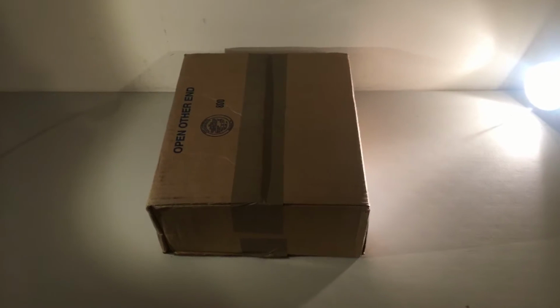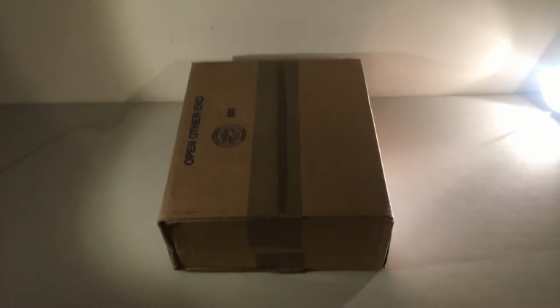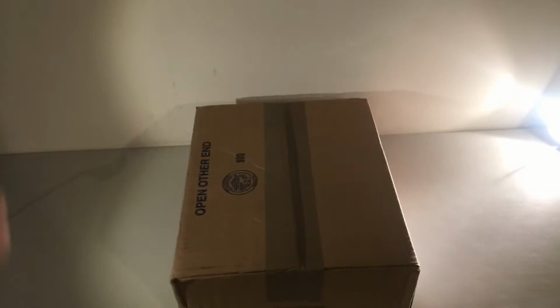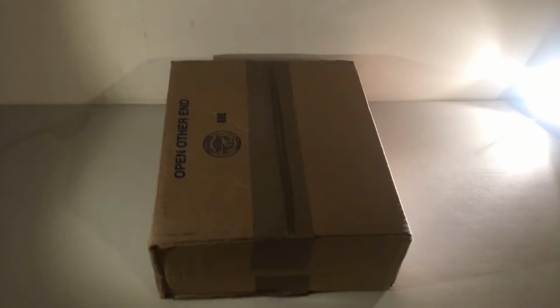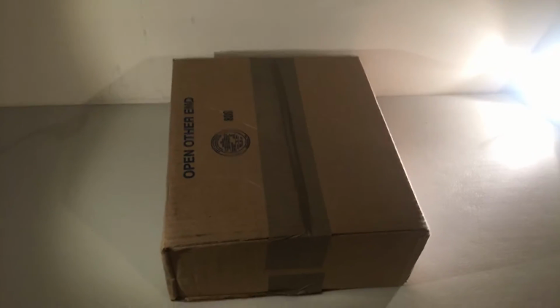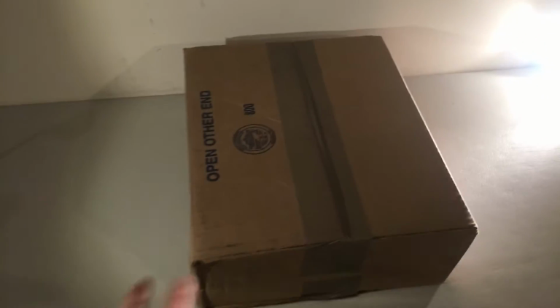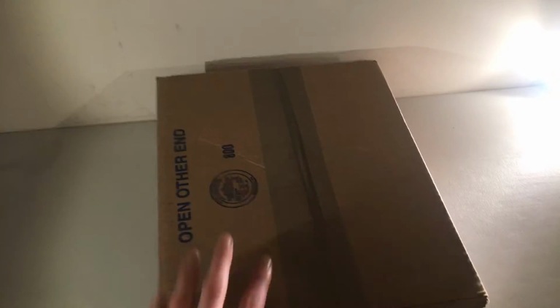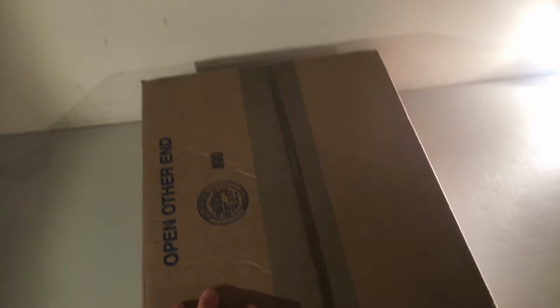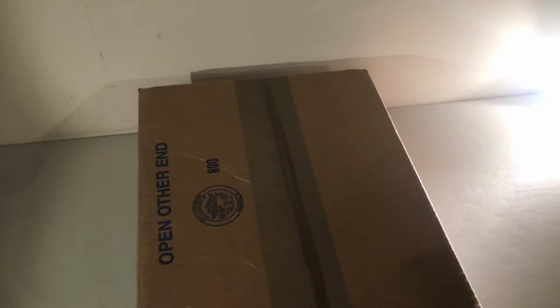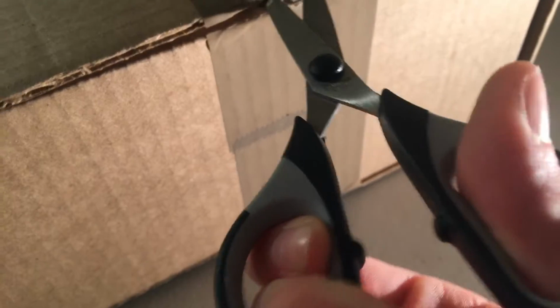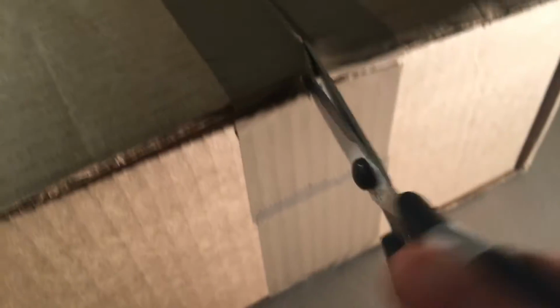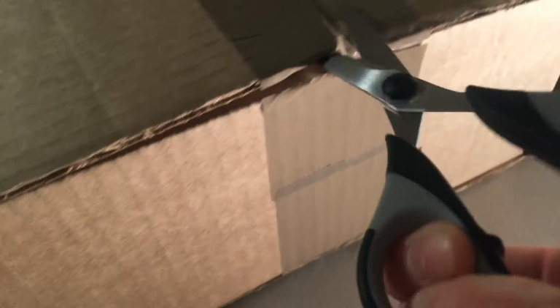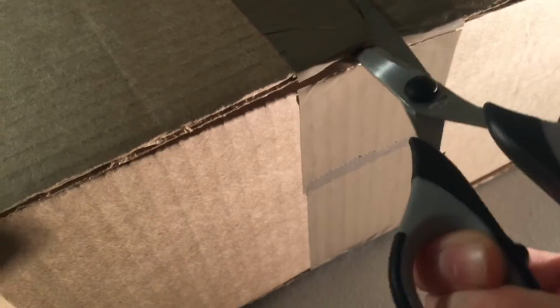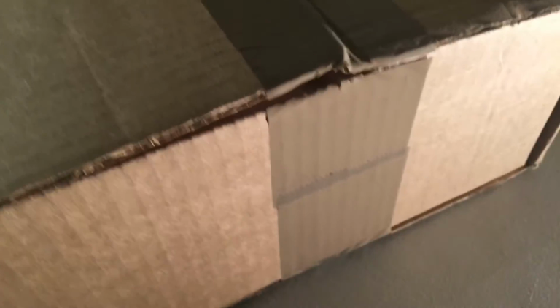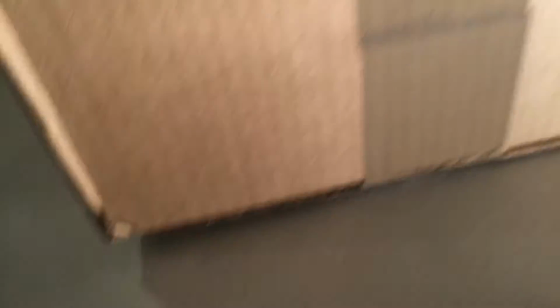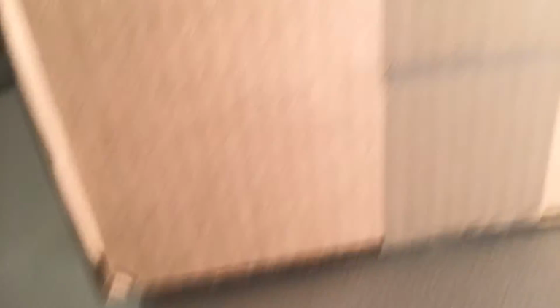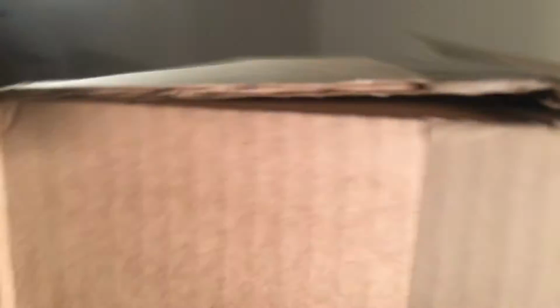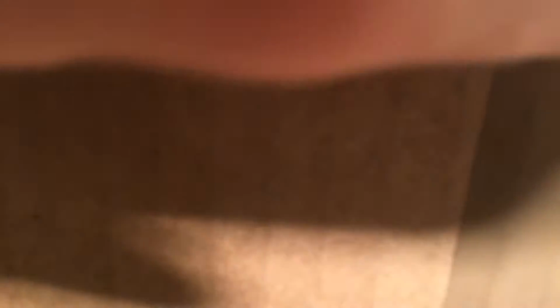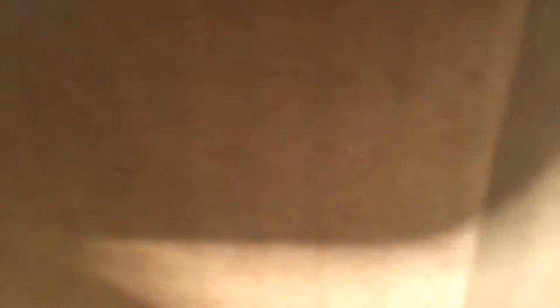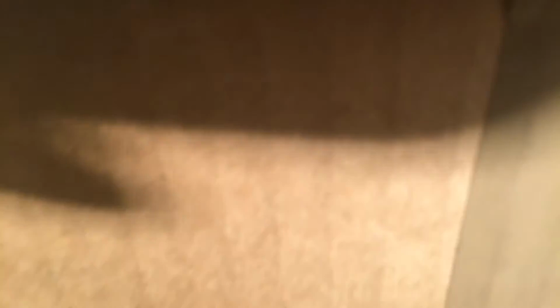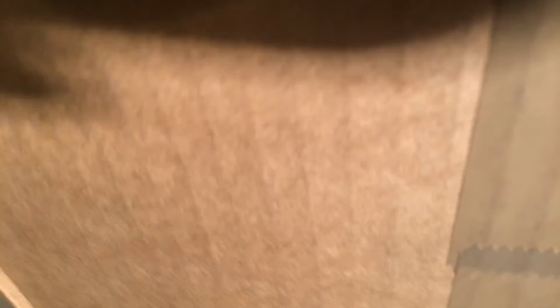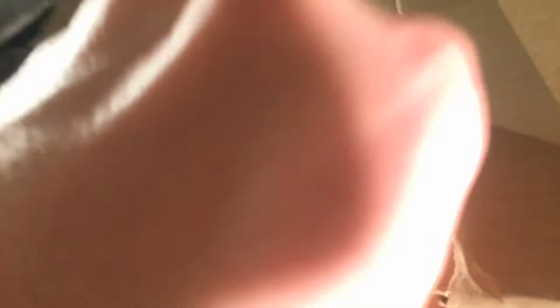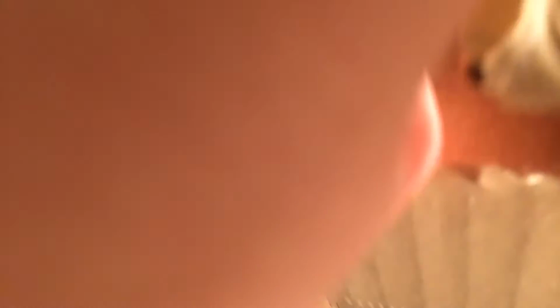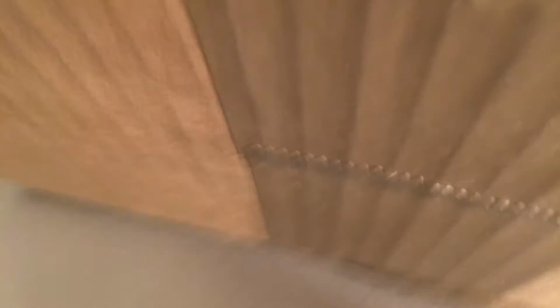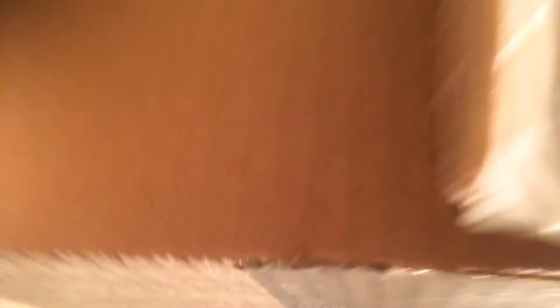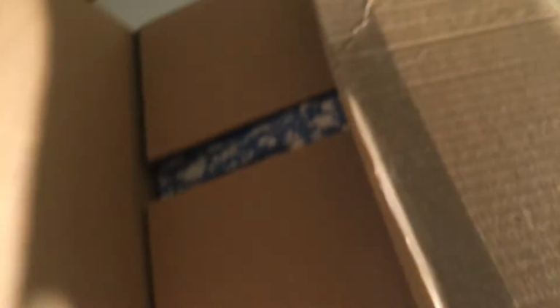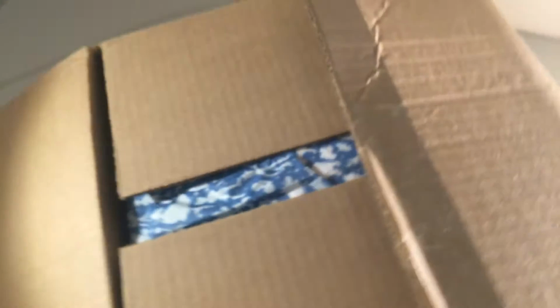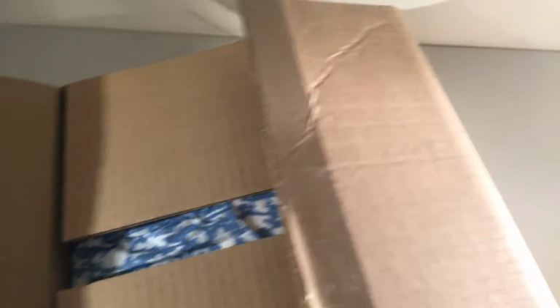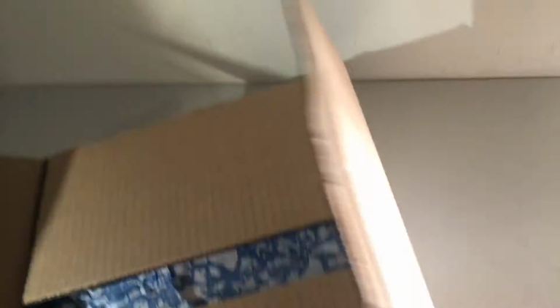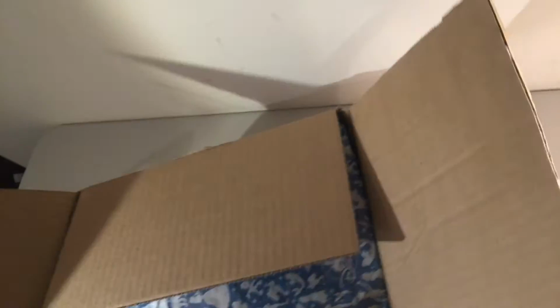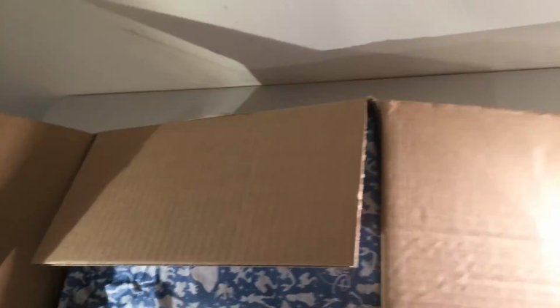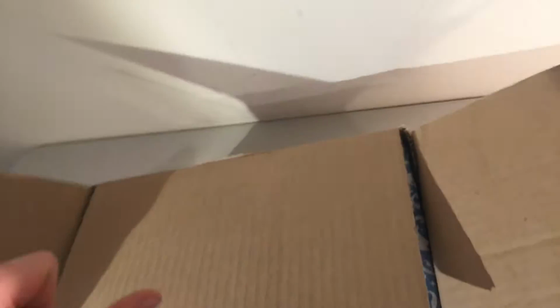Hello and welcome to a very quick video. As you can see we've got a box here. This is open over end, so yep we are the wrong way around. This has just been delivered by UPS from America. So let's get into it.